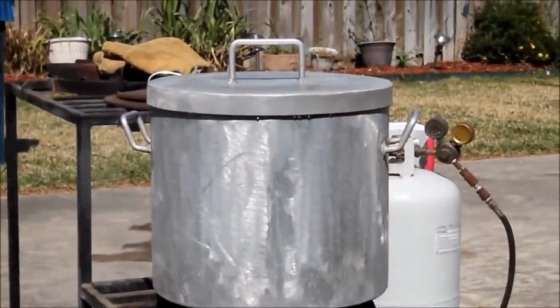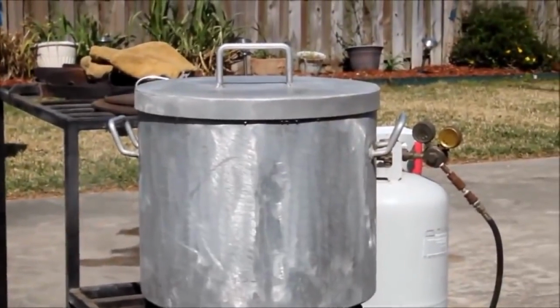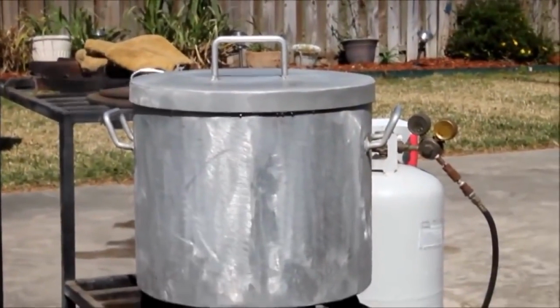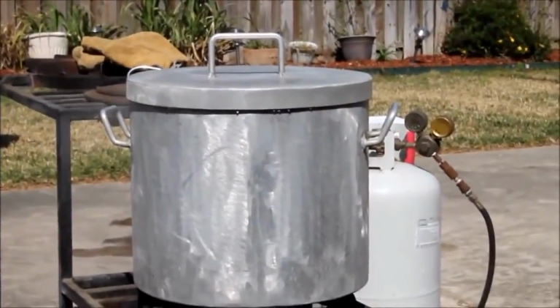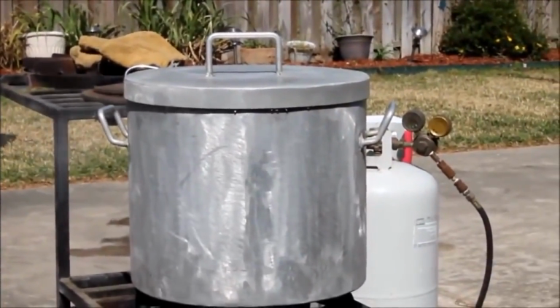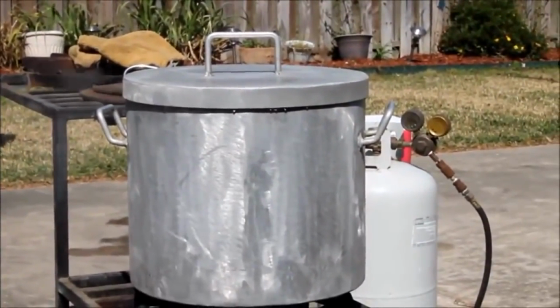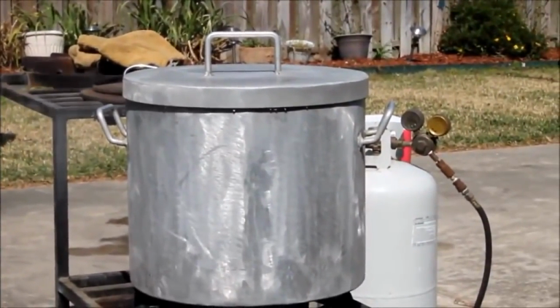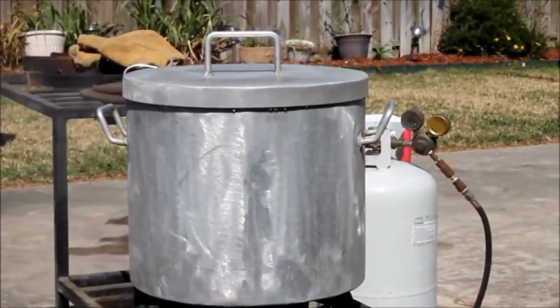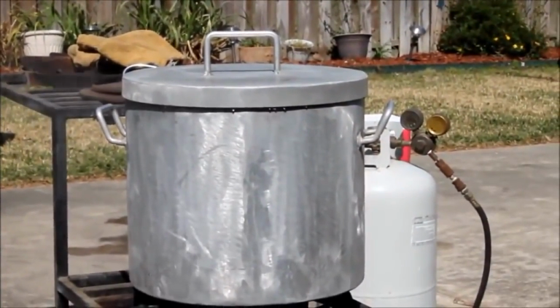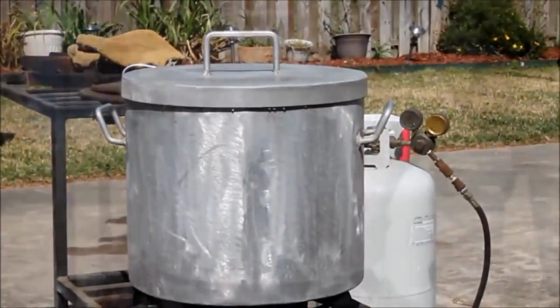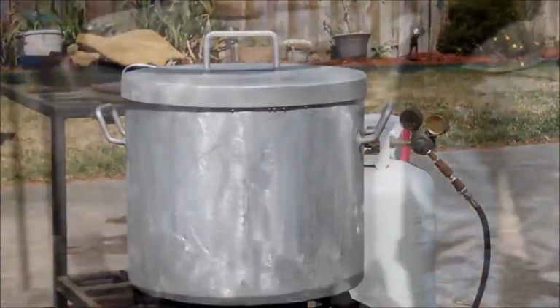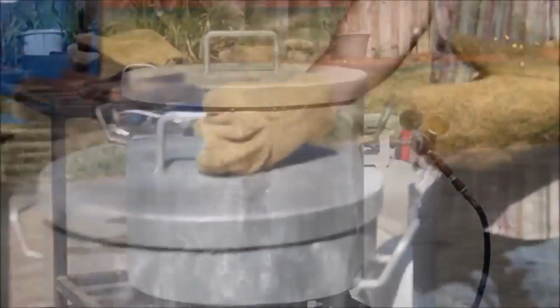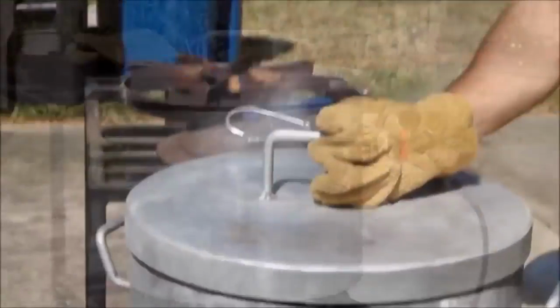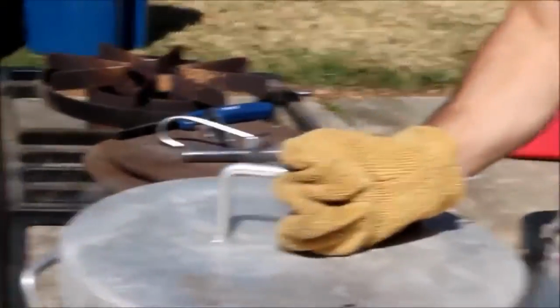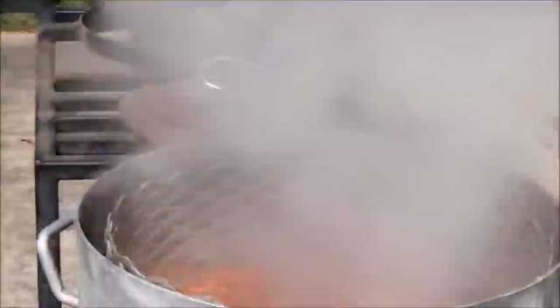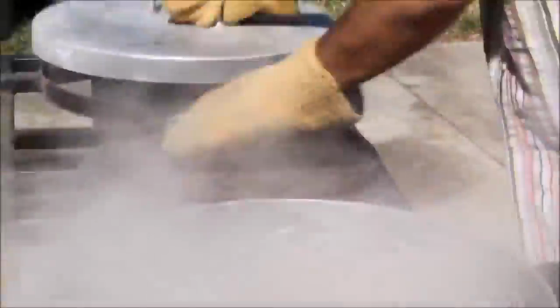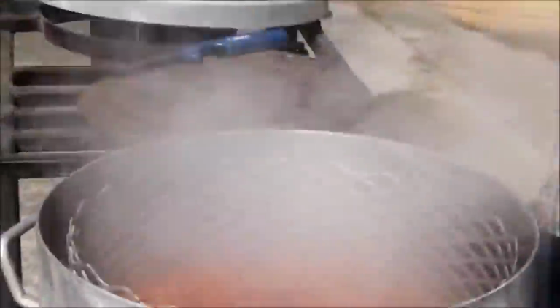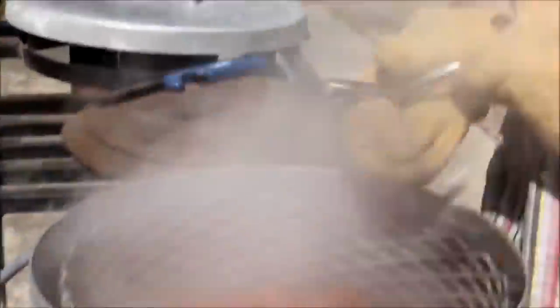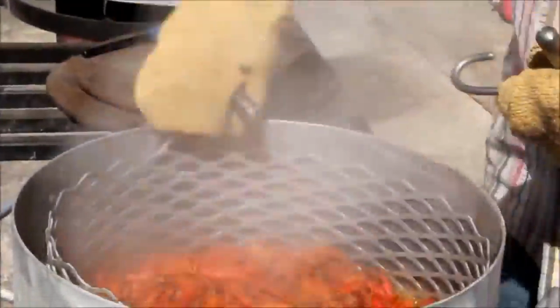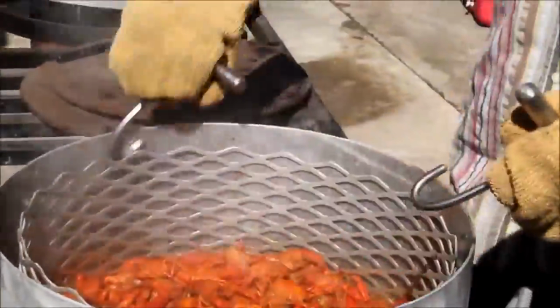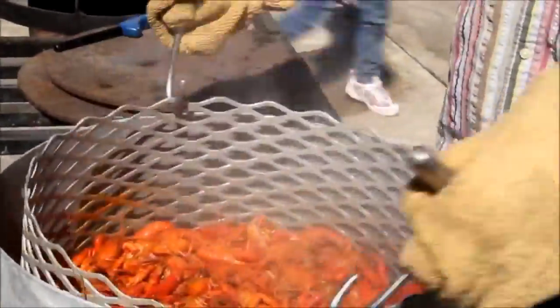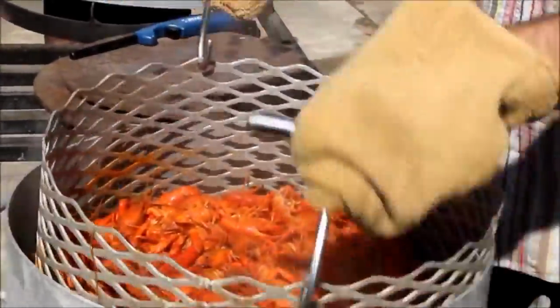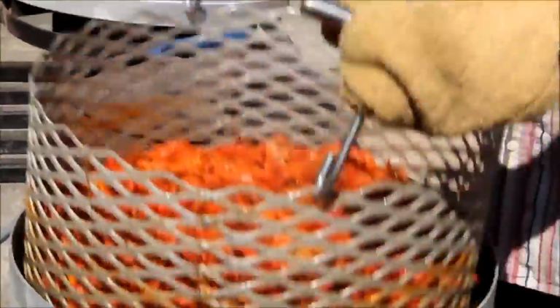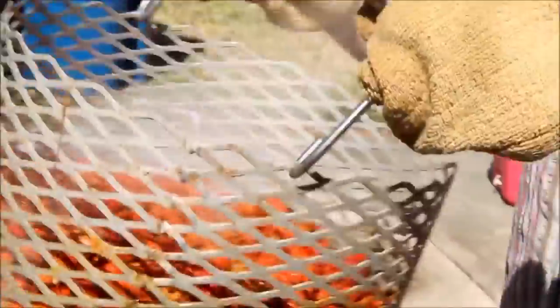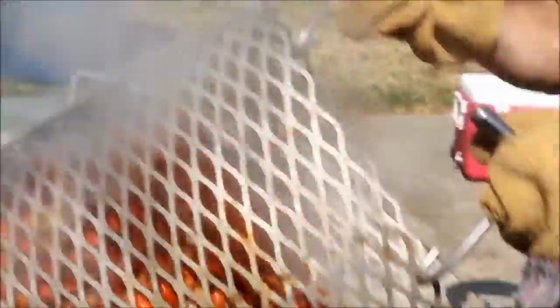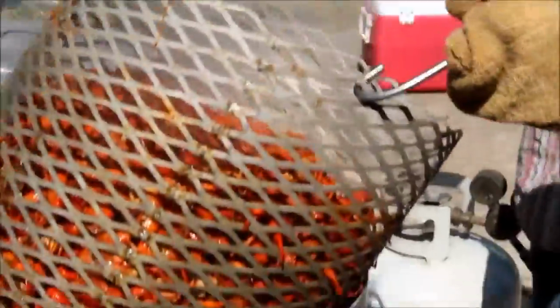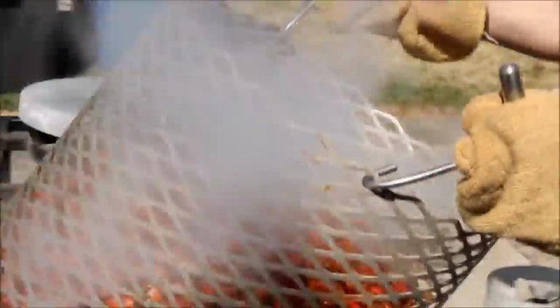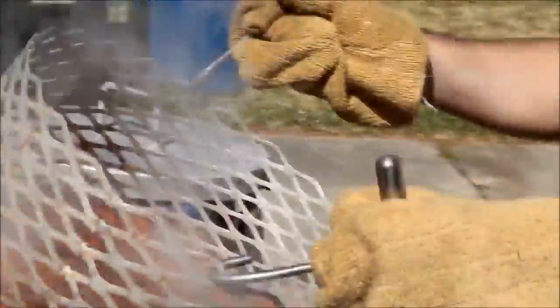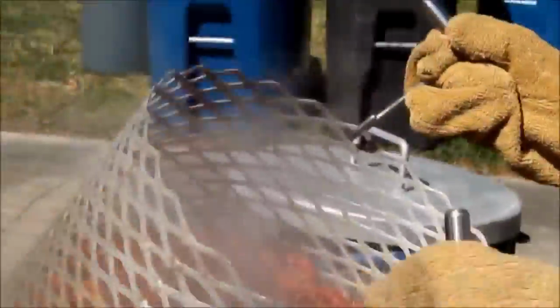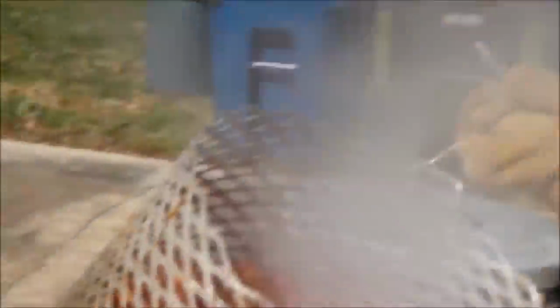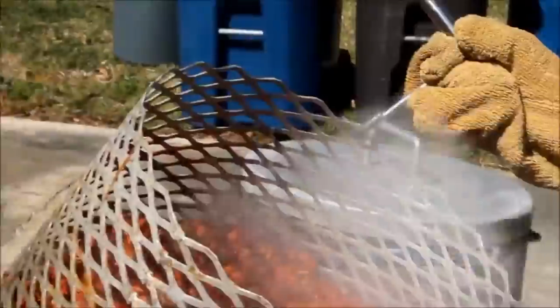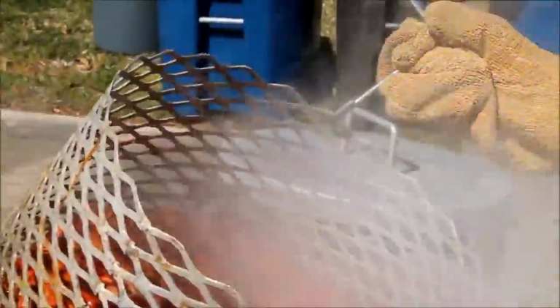Typically, the cook waits for white smoke to rise from the boiler. Usually this means that the water is boiling. From this point, they will wait three to five minutes for the crawfish to be completely cooked.